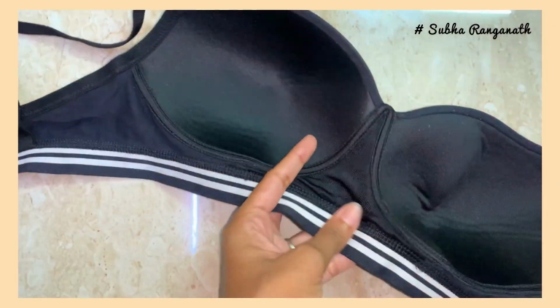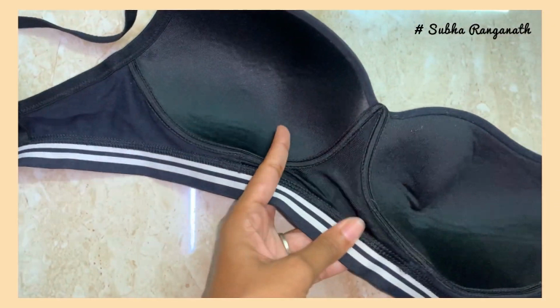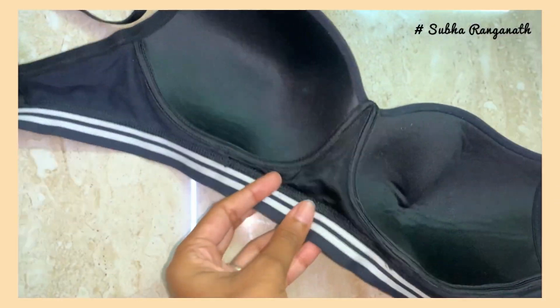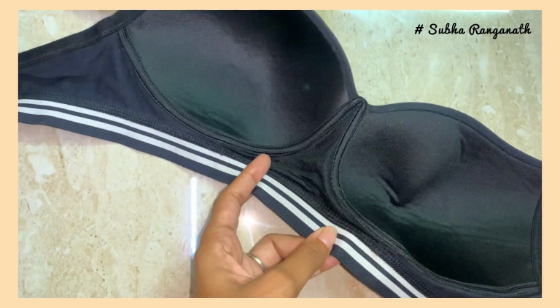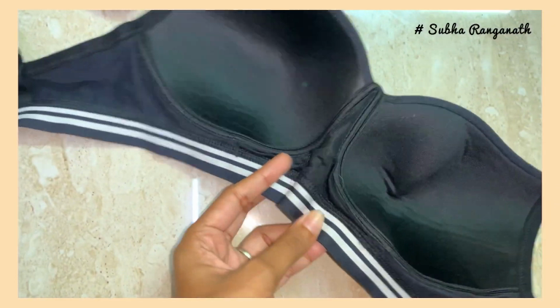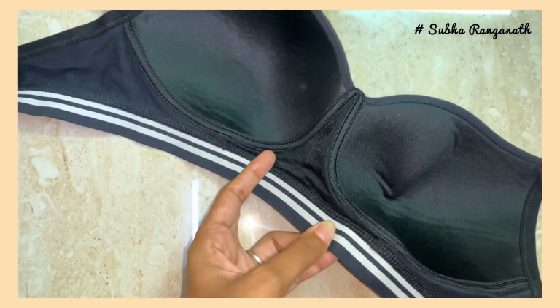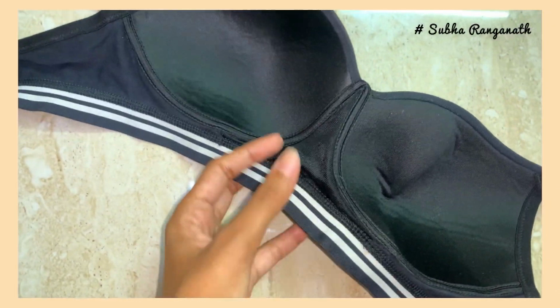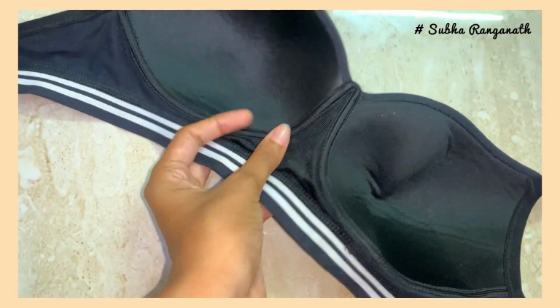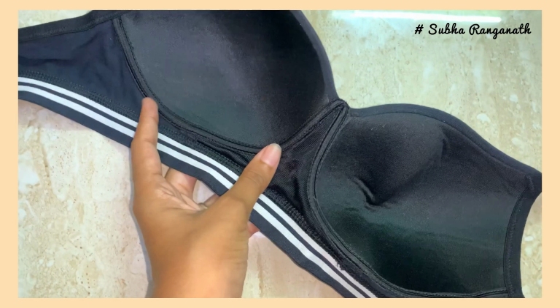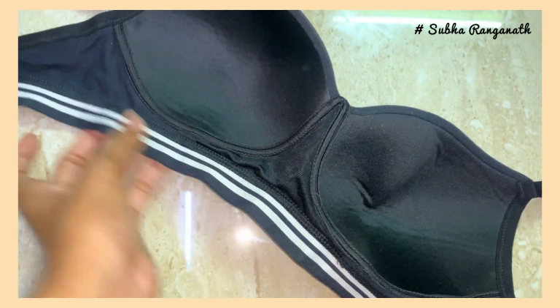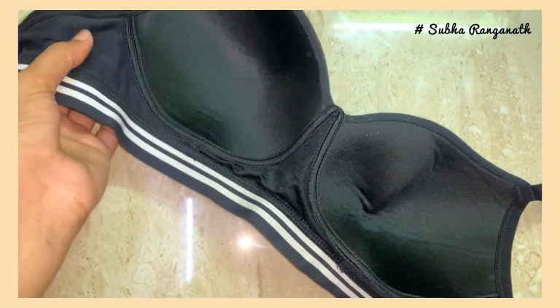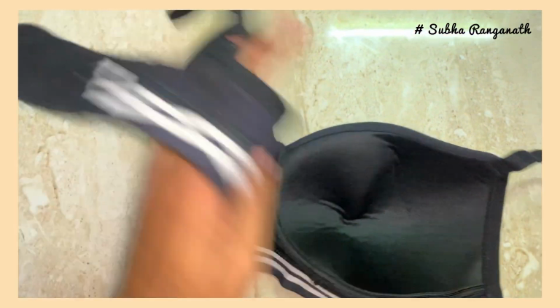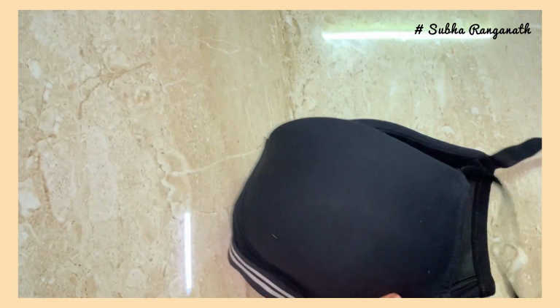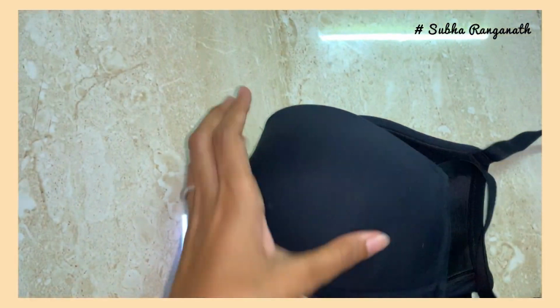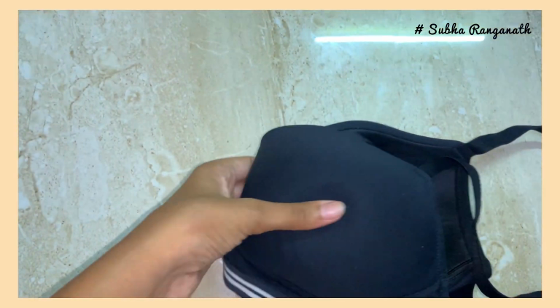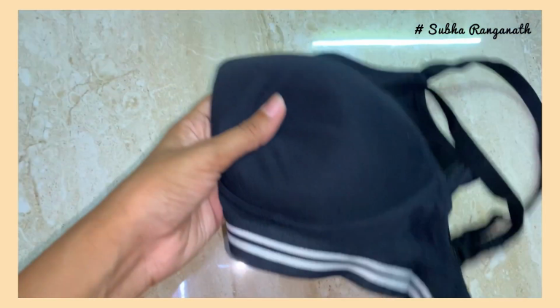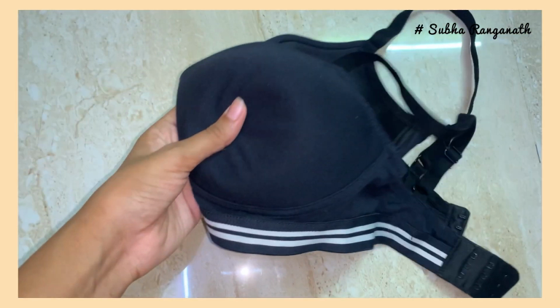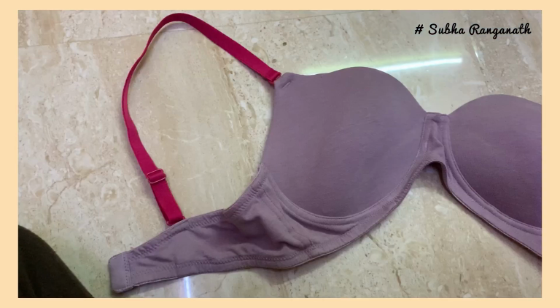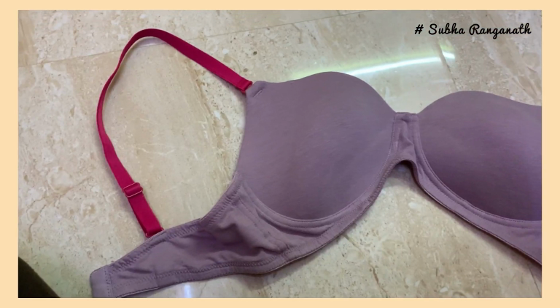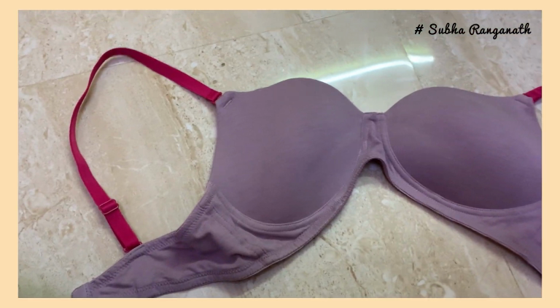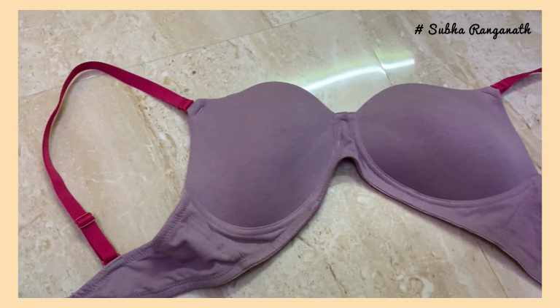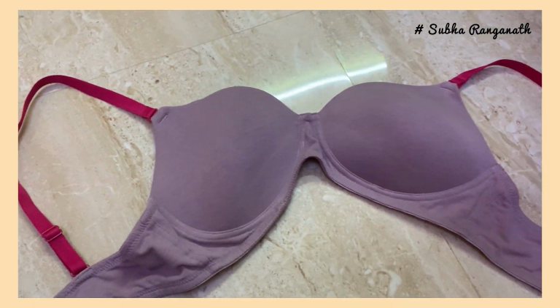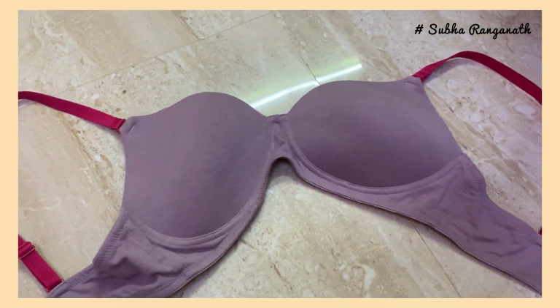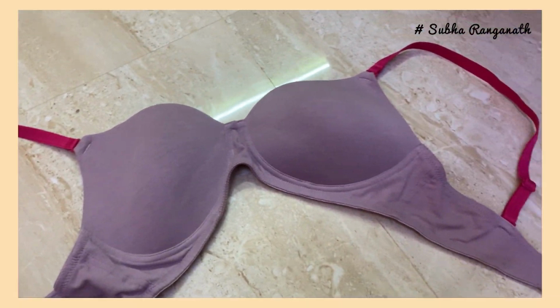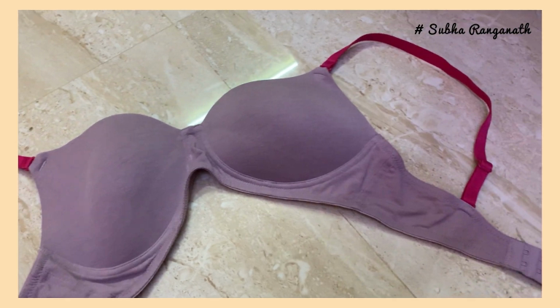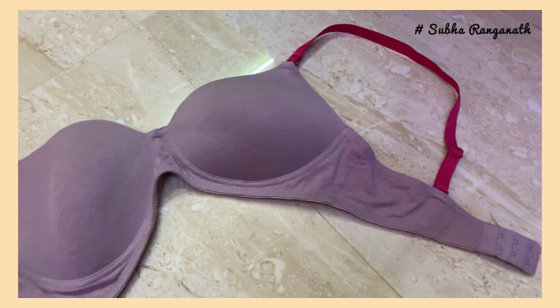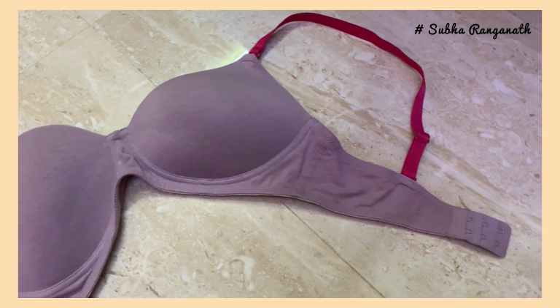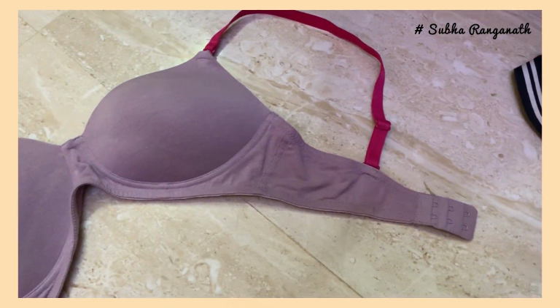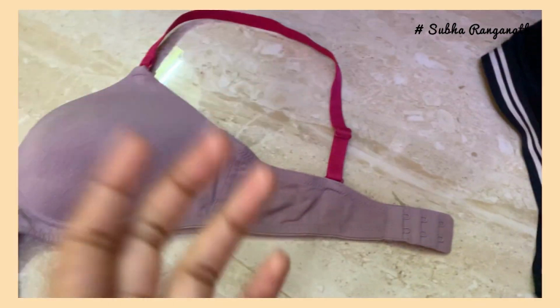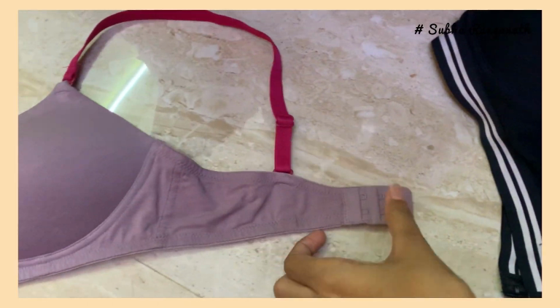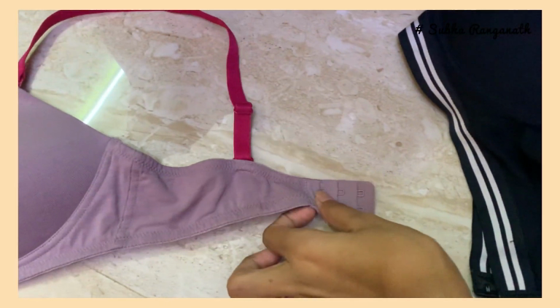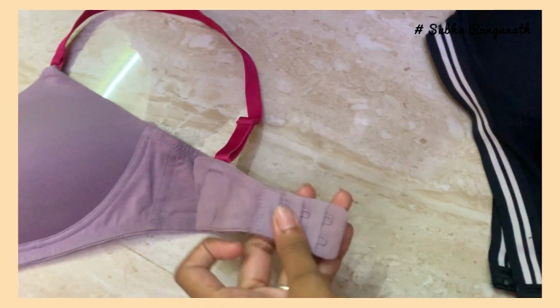This is a black and white stripe. Light padding and underwire is super supportive. Every day, the size is 32C.